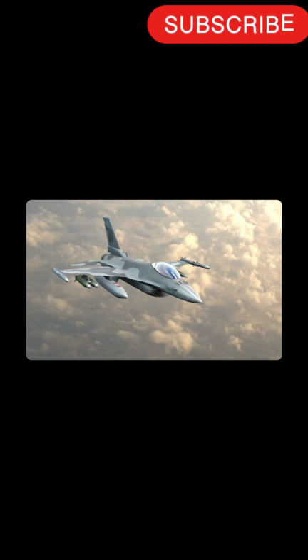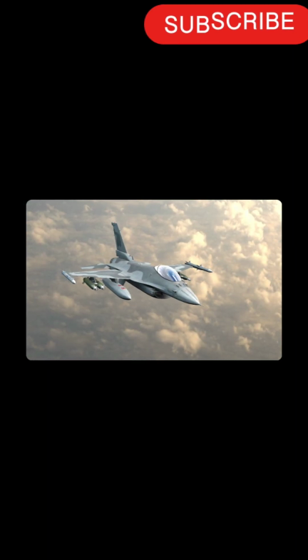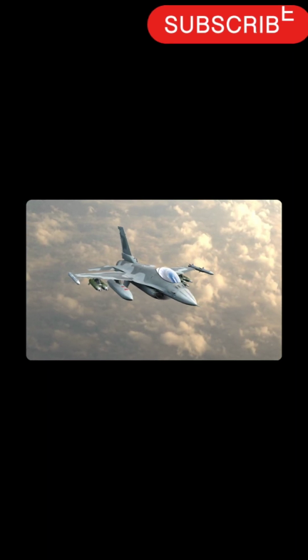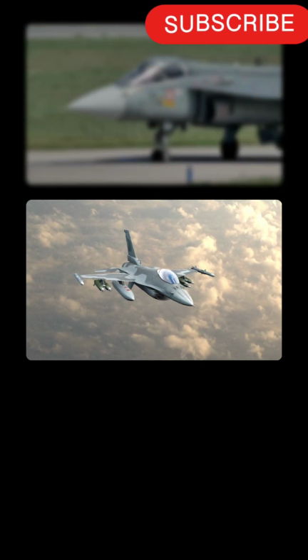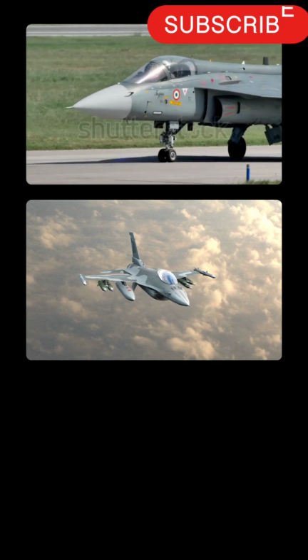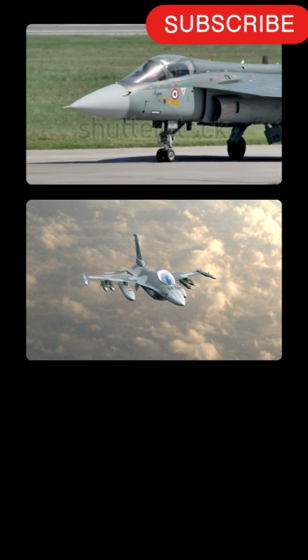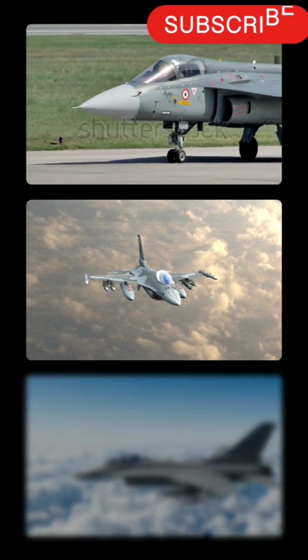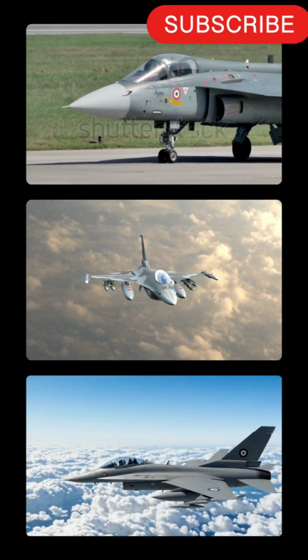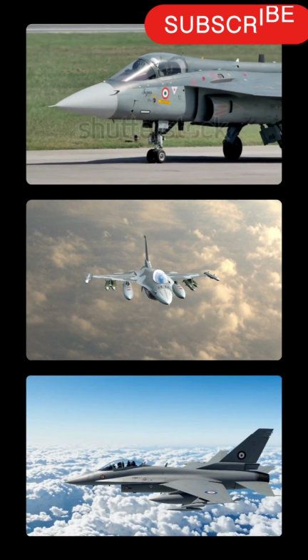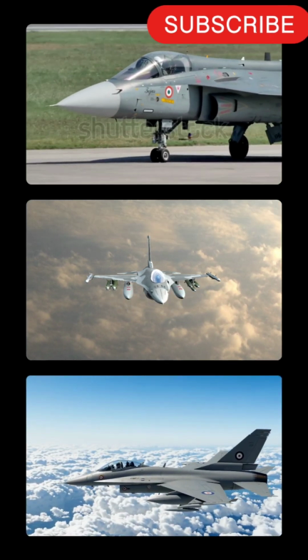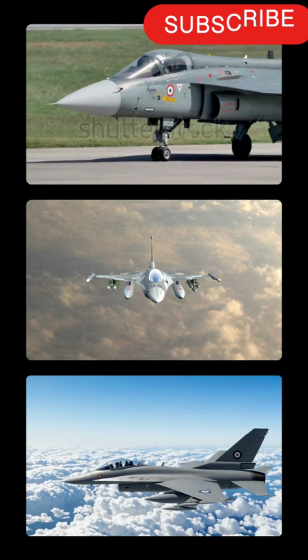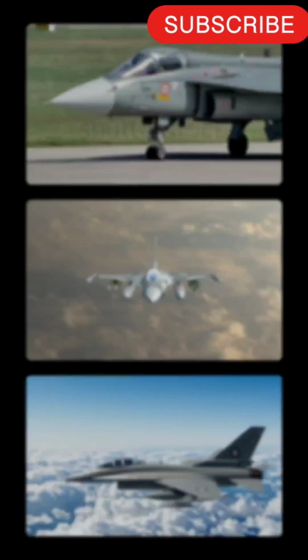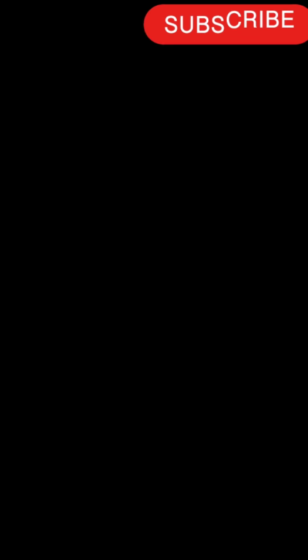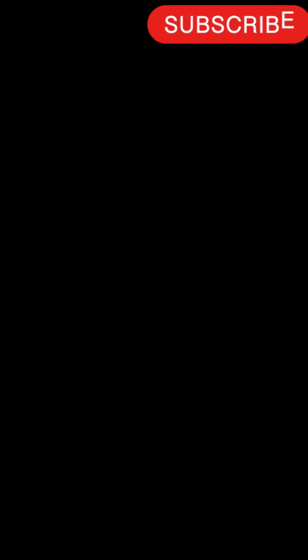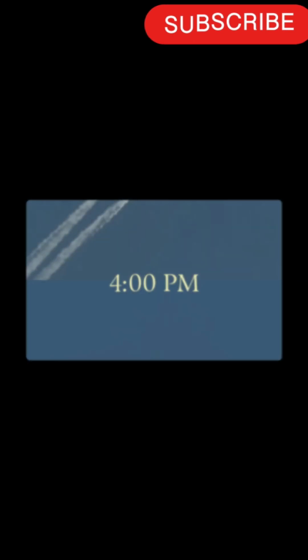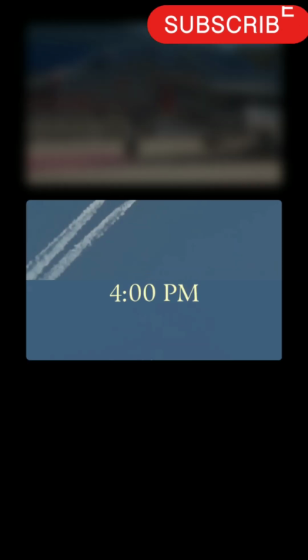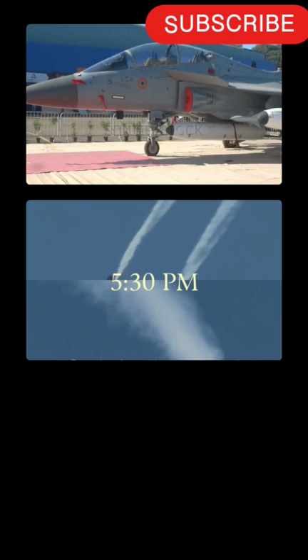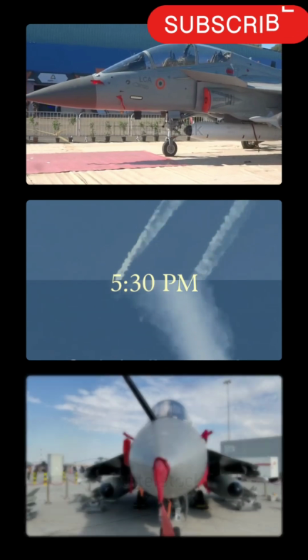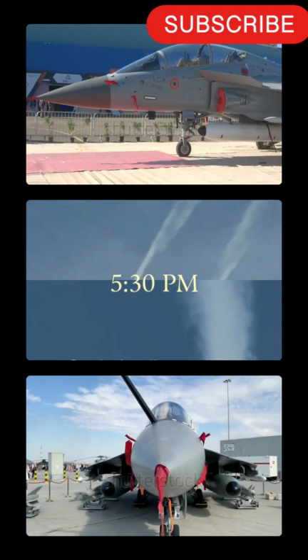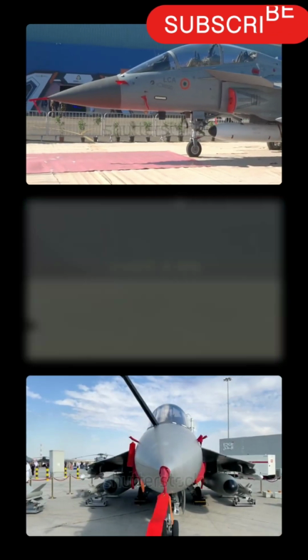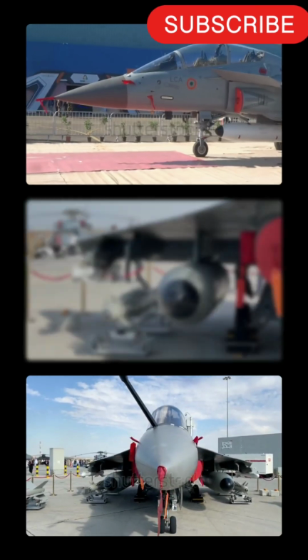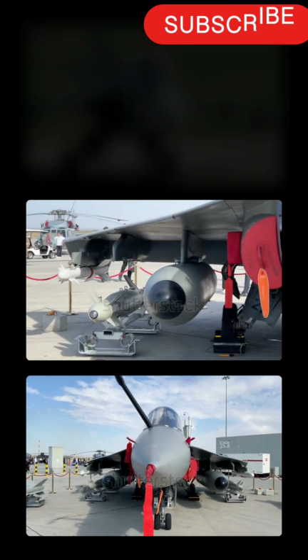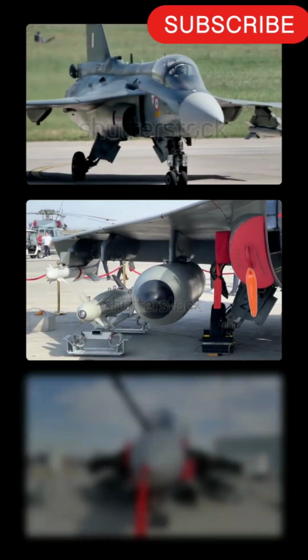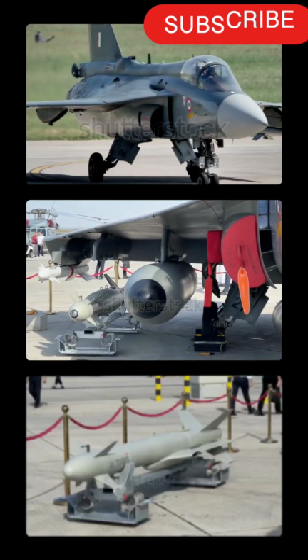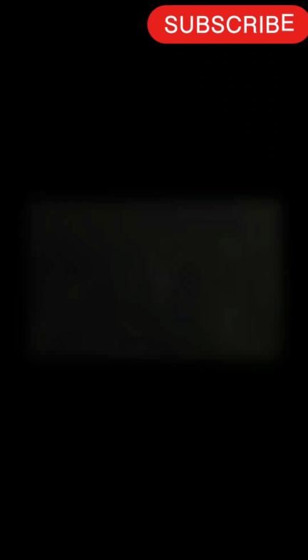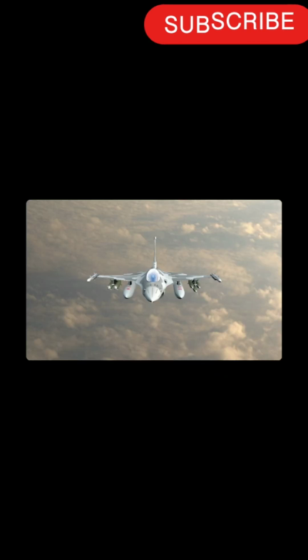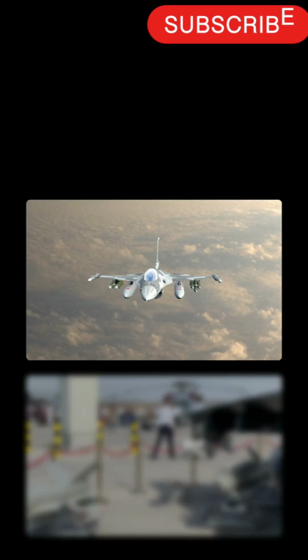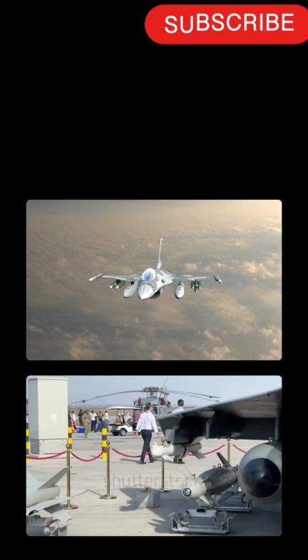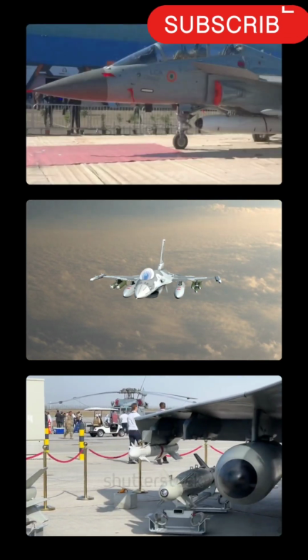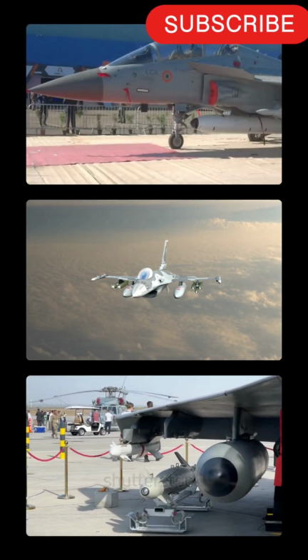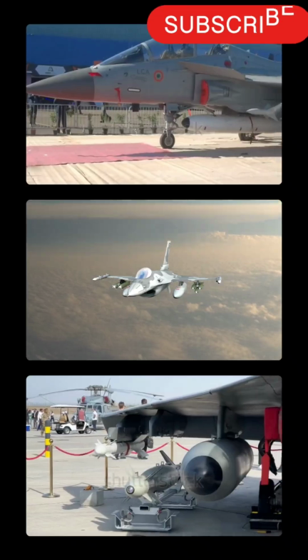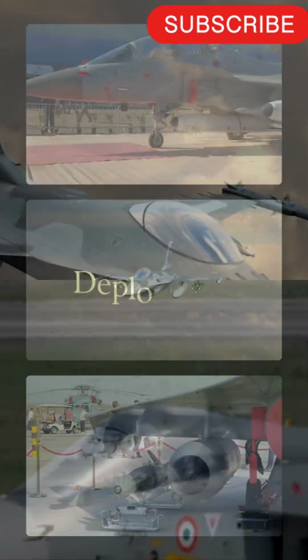Over 70% indigenous content — it carries the spirit of Atmanirbhar Bharat. AESA radar locks targets faster. Electronic warfare suite keeps pilots safe. Modern avionics deliver crystal clear situational awareness.